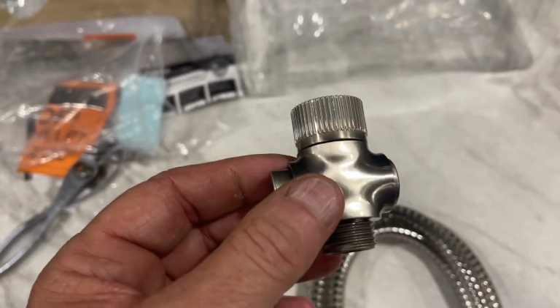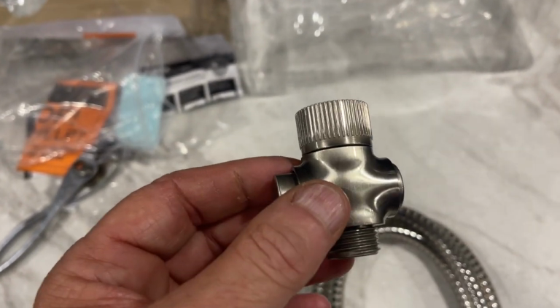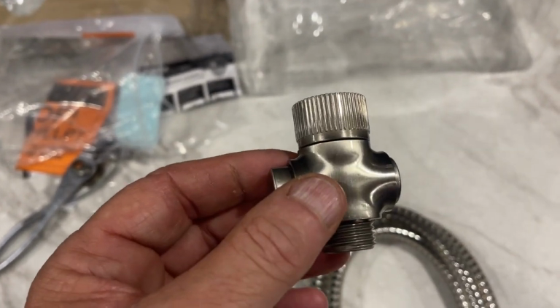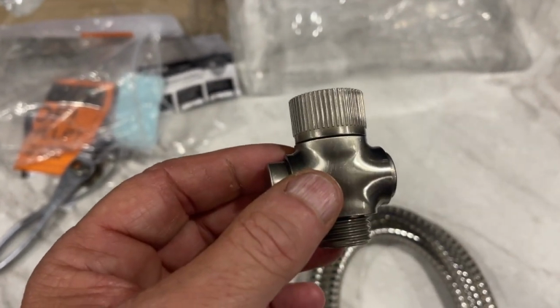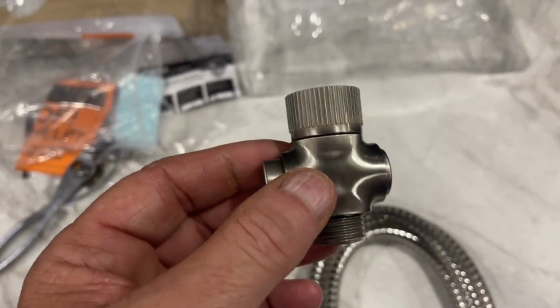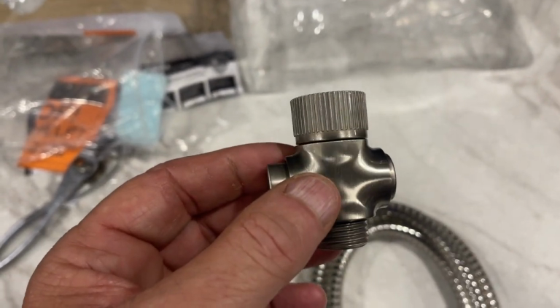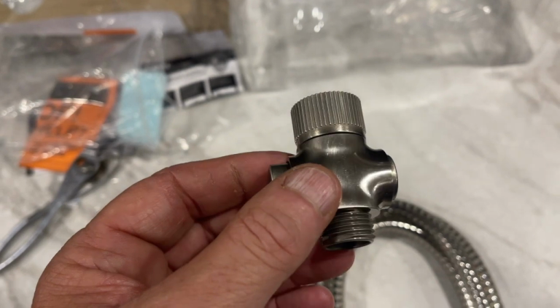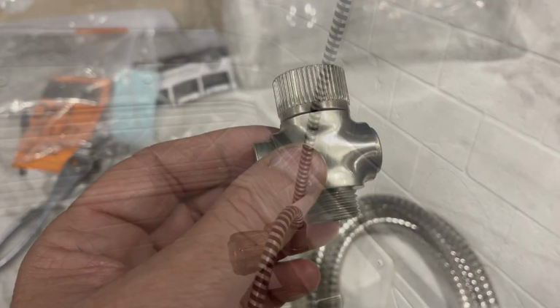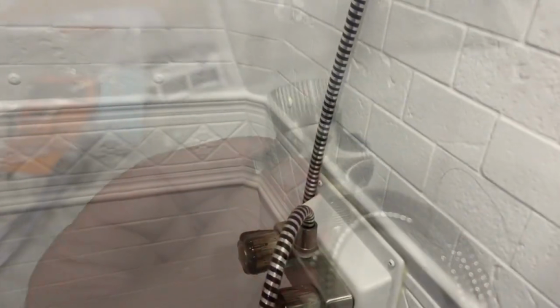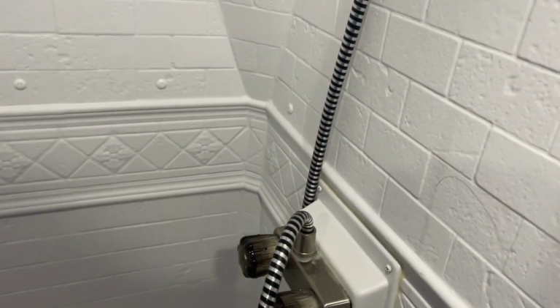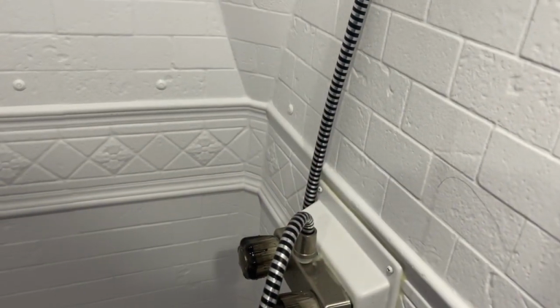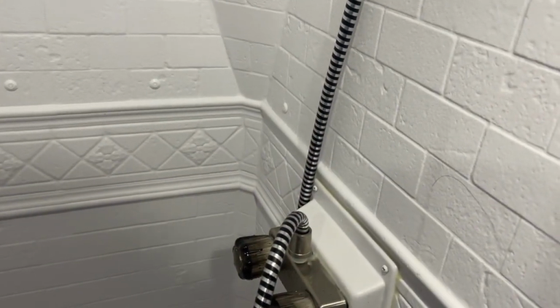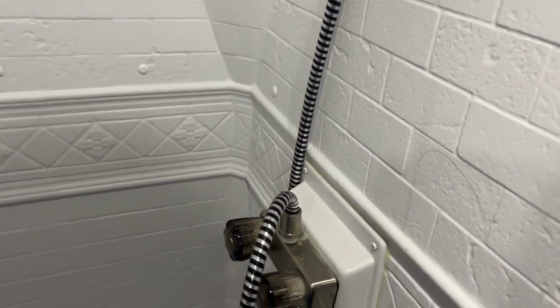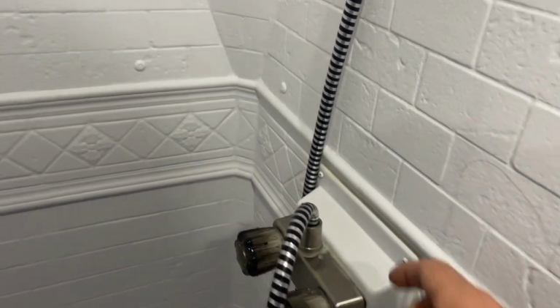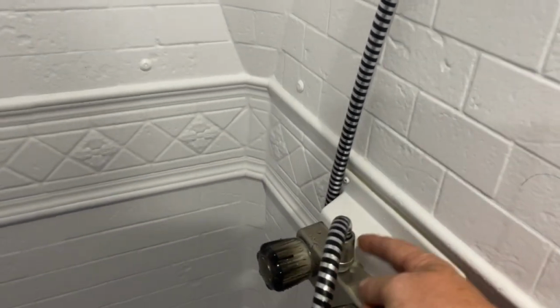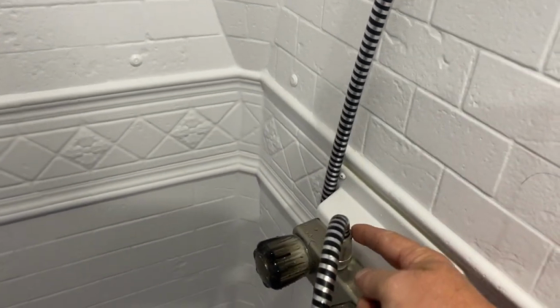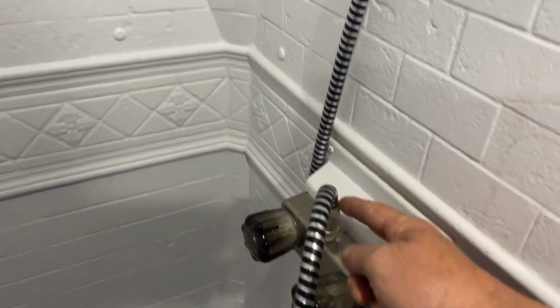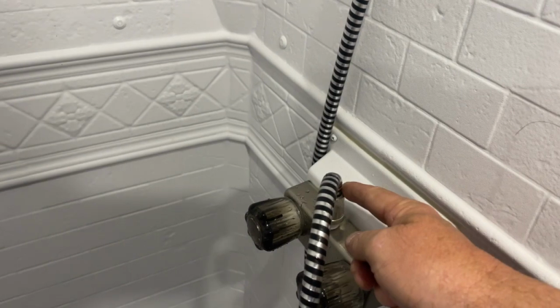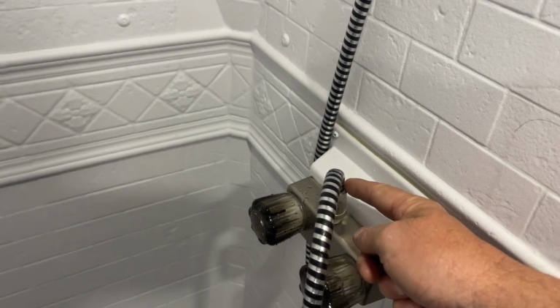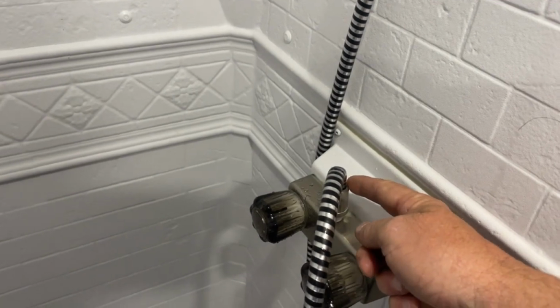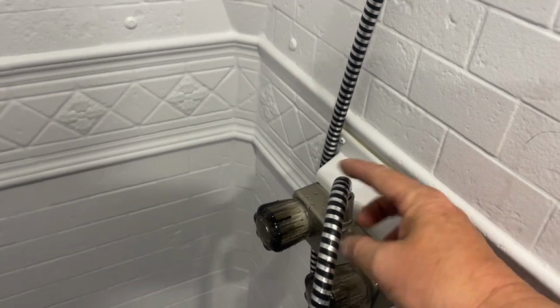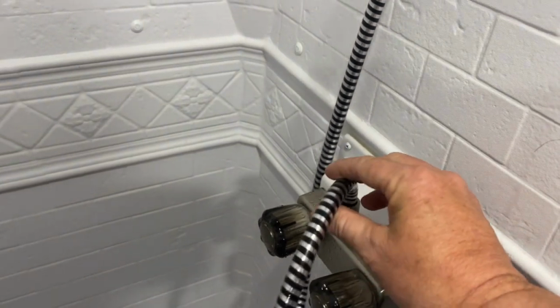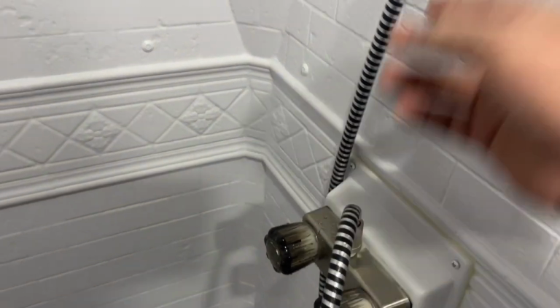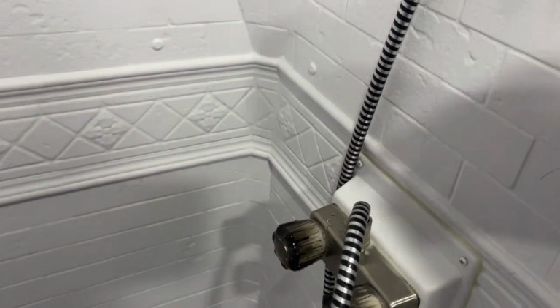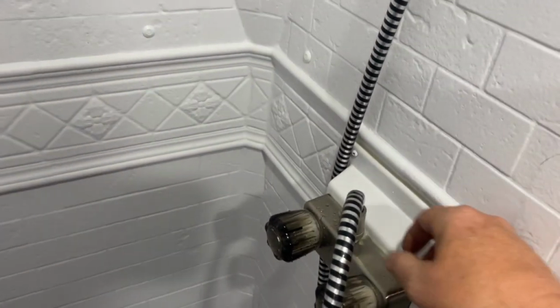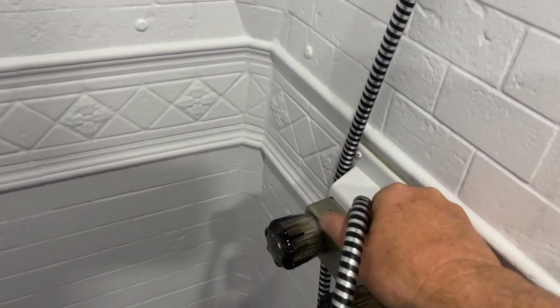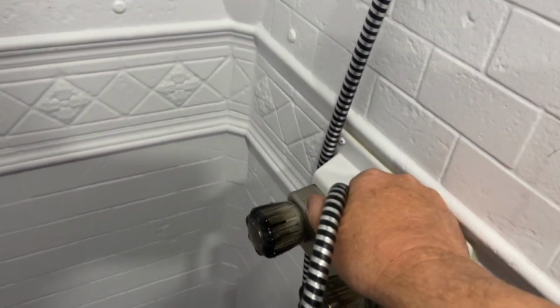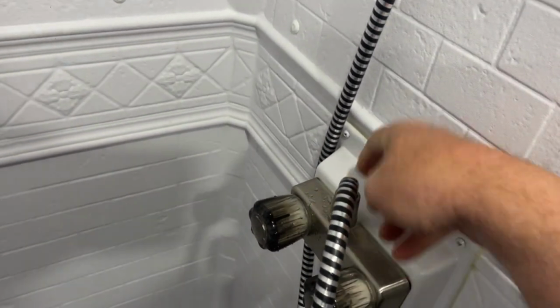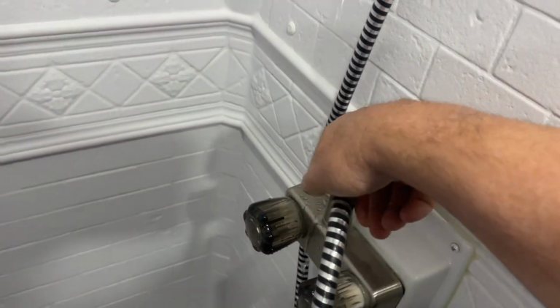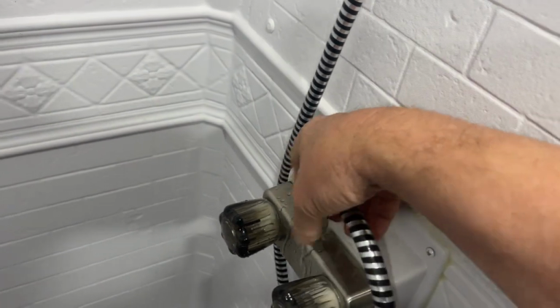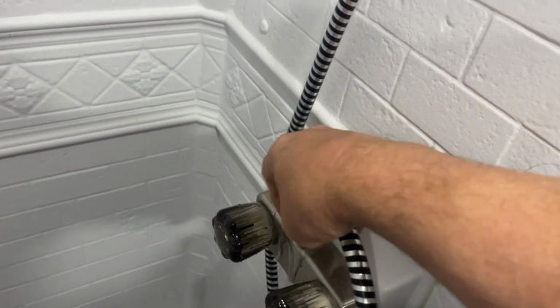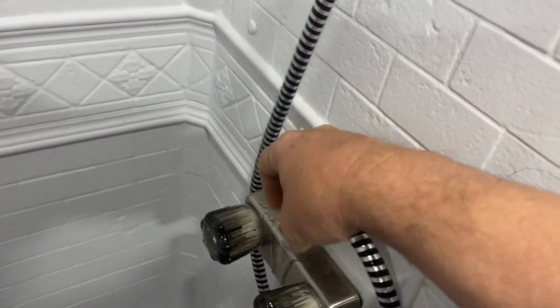So let's get the old showerhead off and put this new one on. Taking the old showerhead off is pretty simple — basically you just got to loosen this, and that'll loosen the whole showerhead assembly. It's pretty simple; they're usually just hand tight.